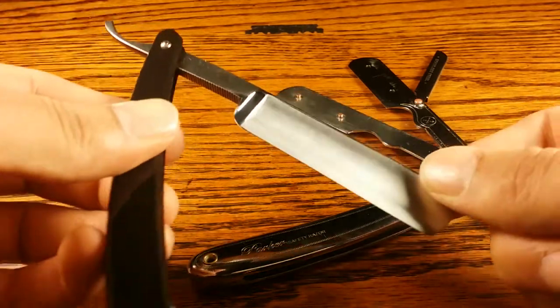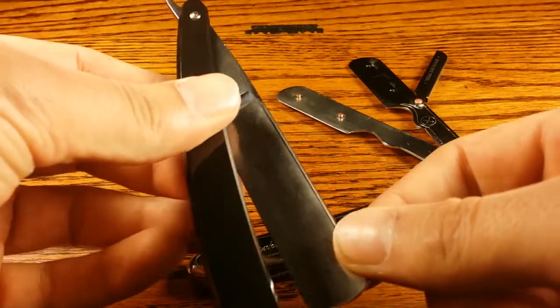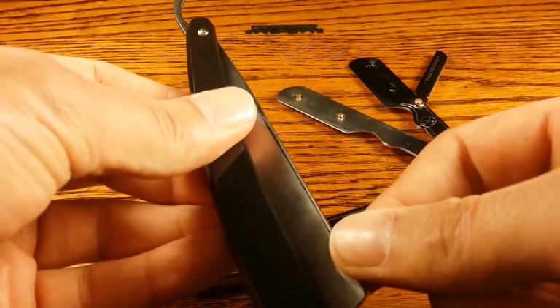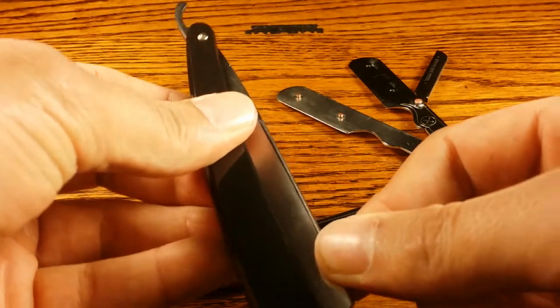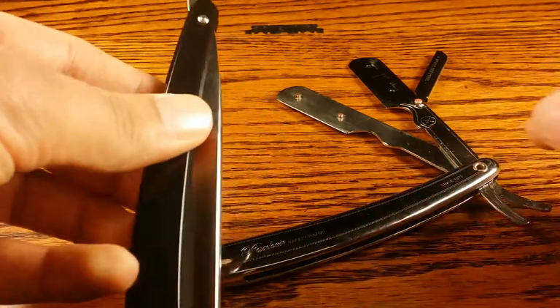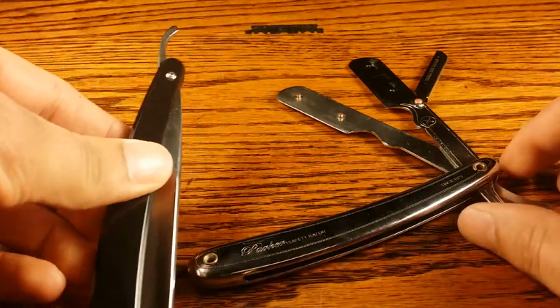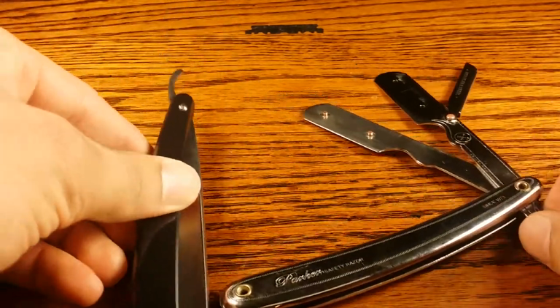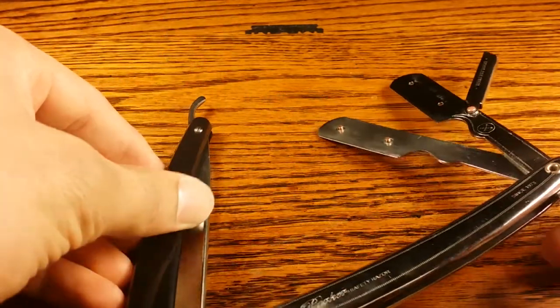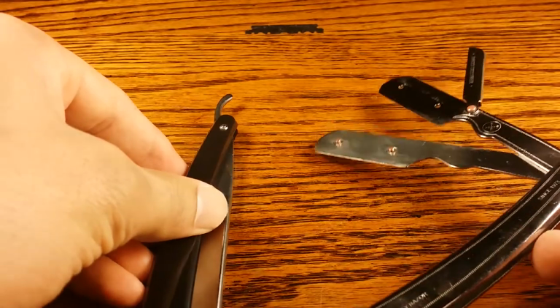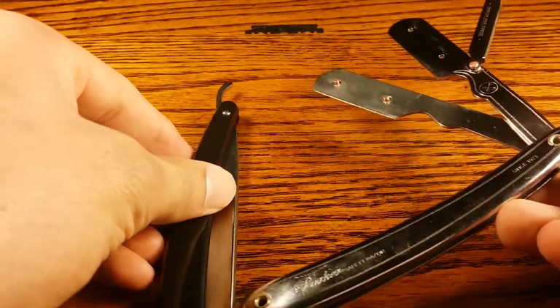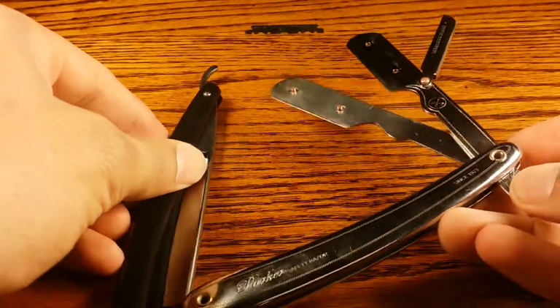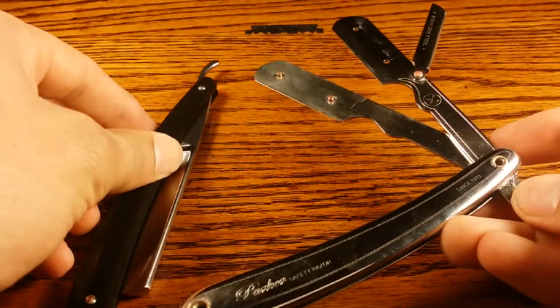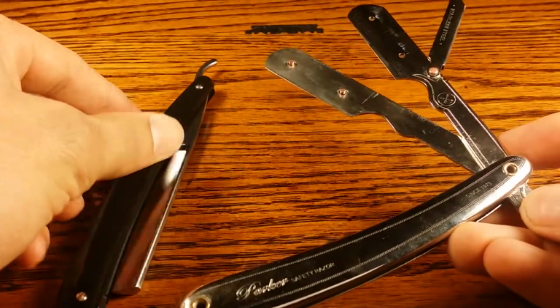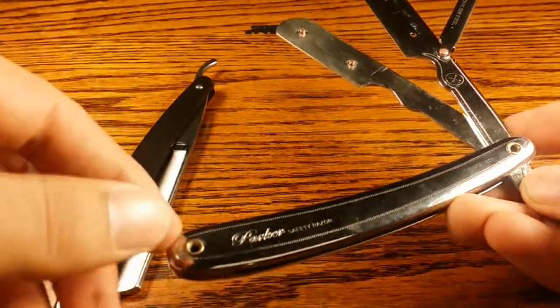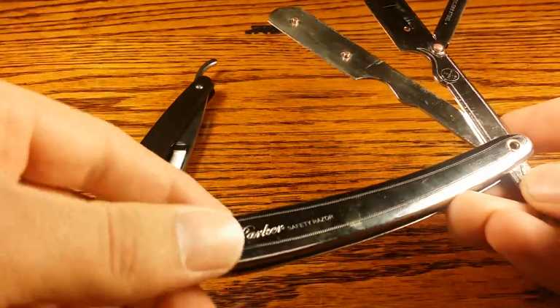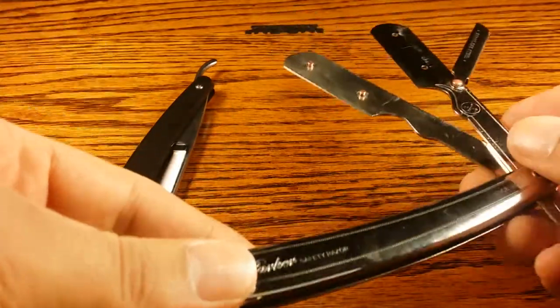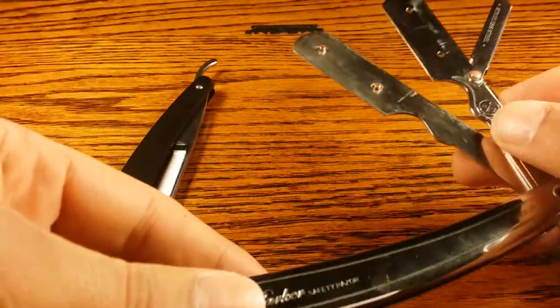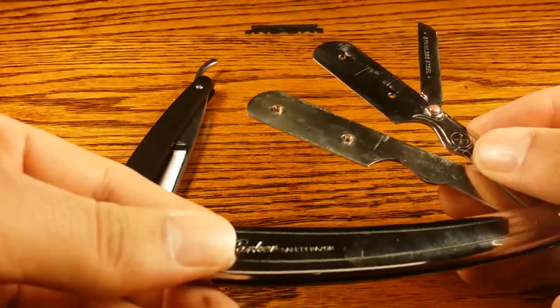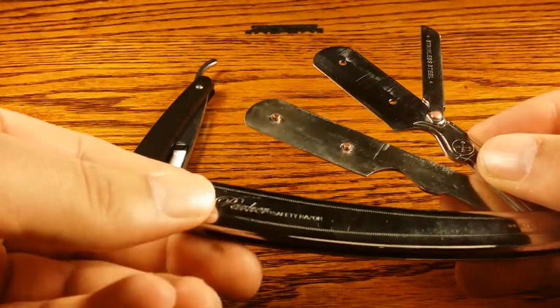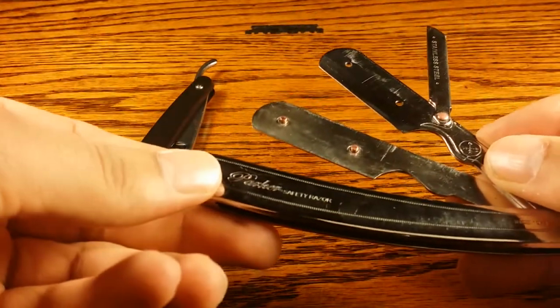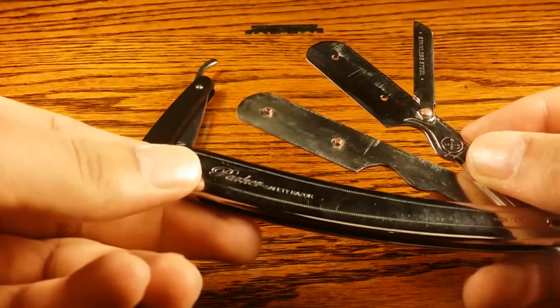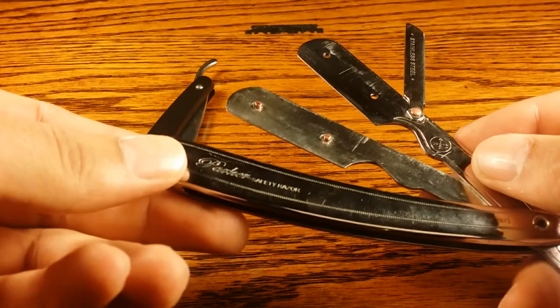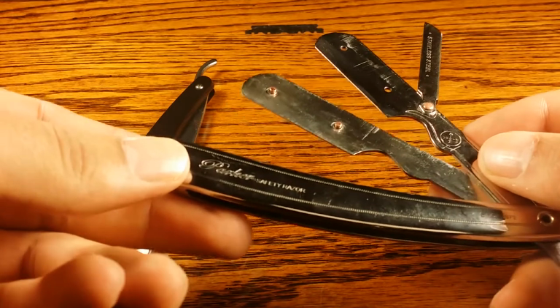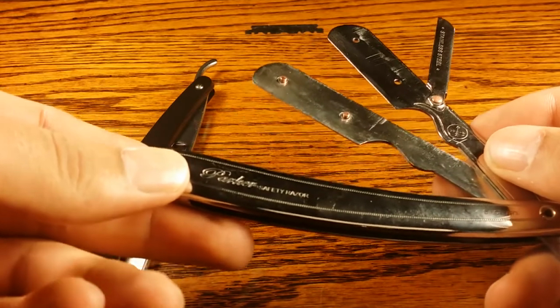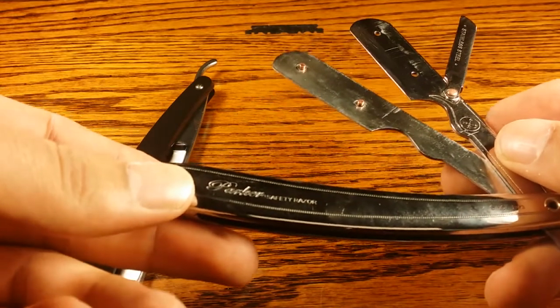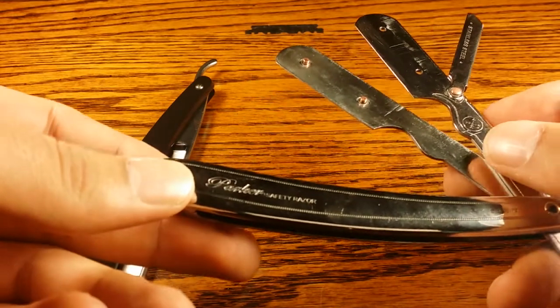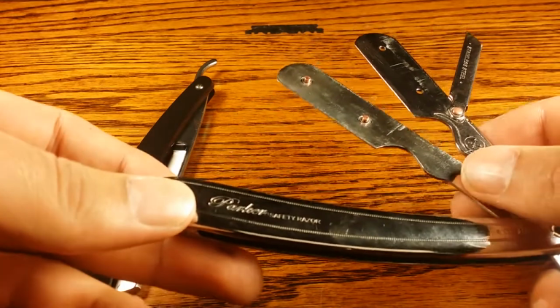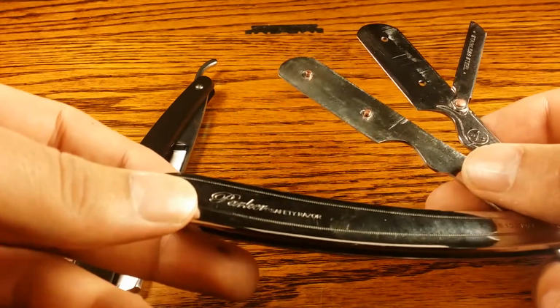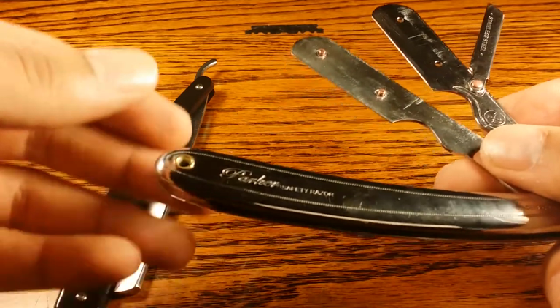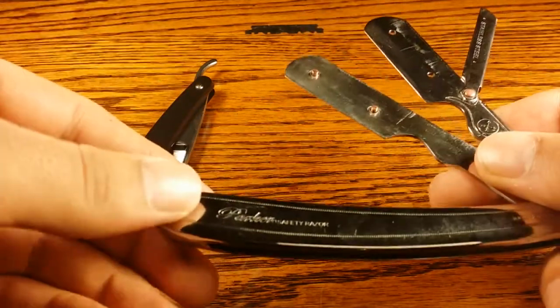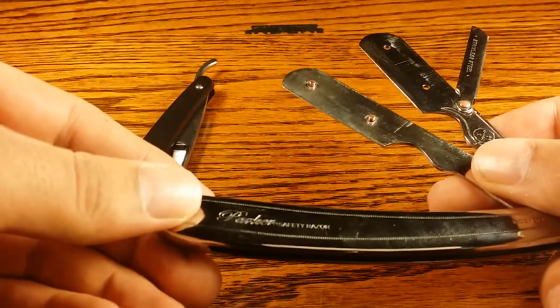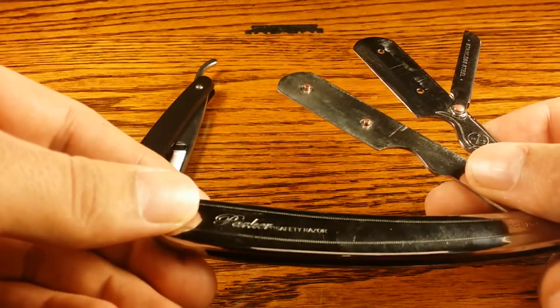Let's talk about the shavette for a little bit. The shavette came along for a couple of reasons — one being for people that wanted to be able to use a disposable blade.